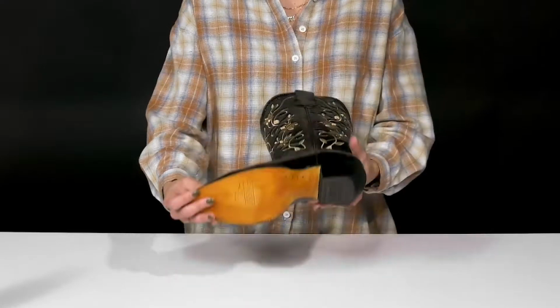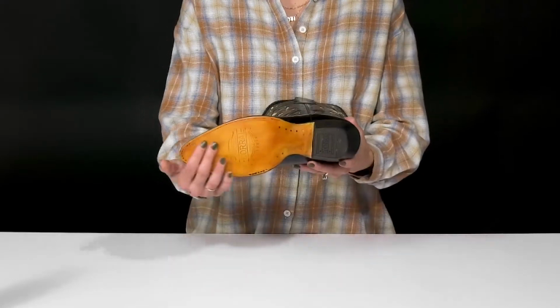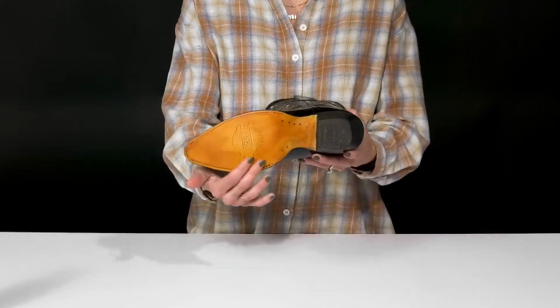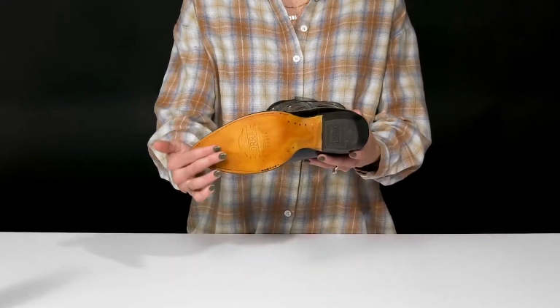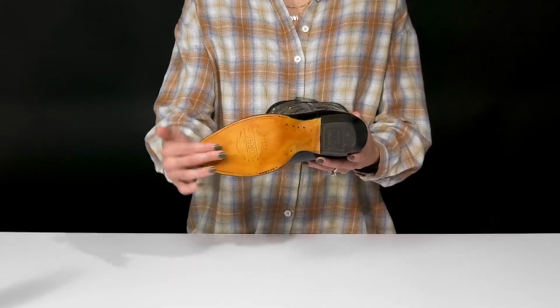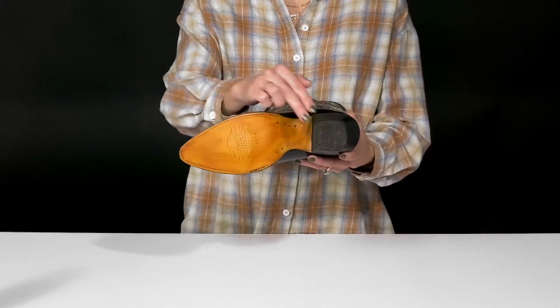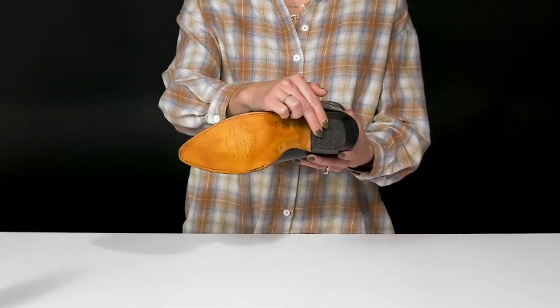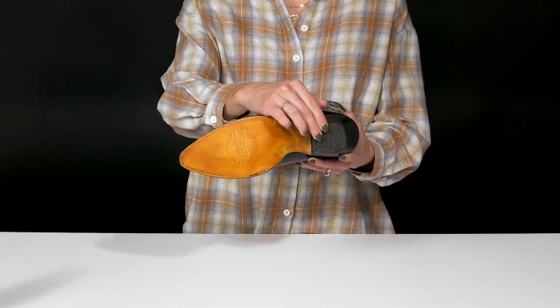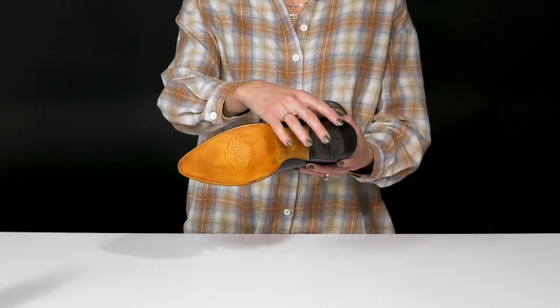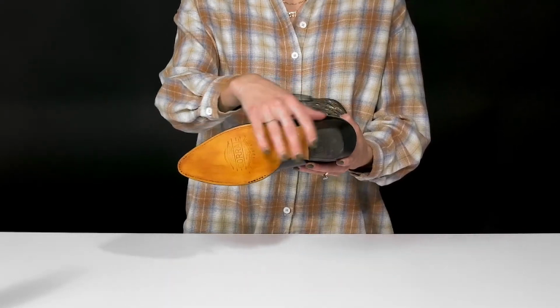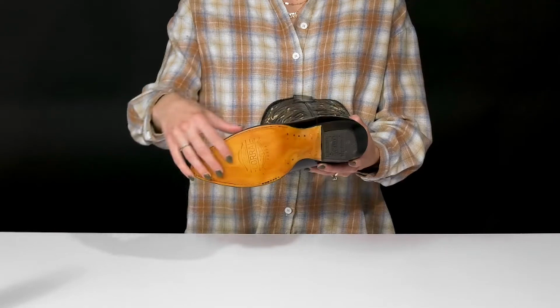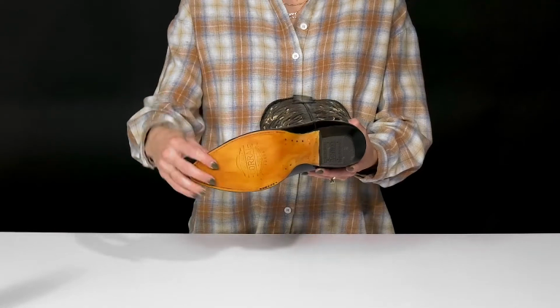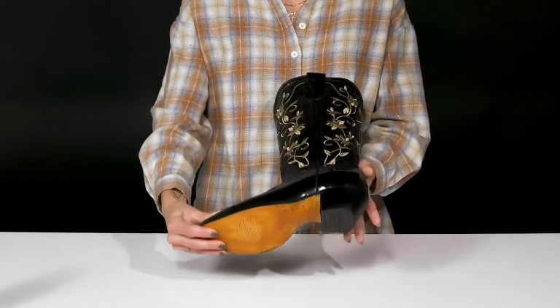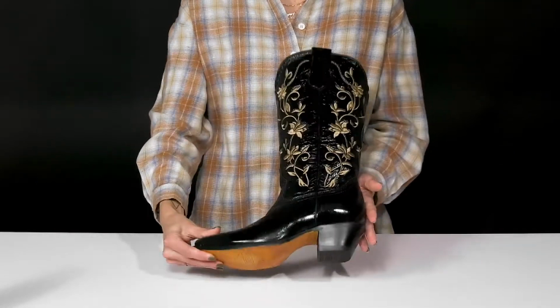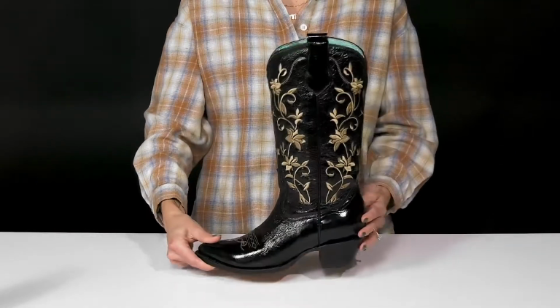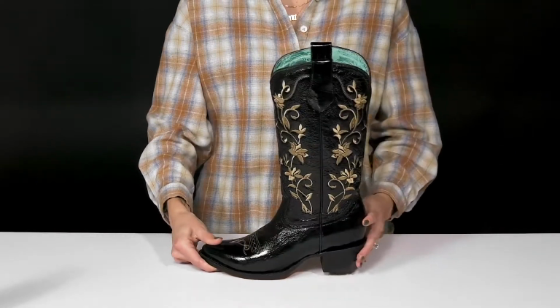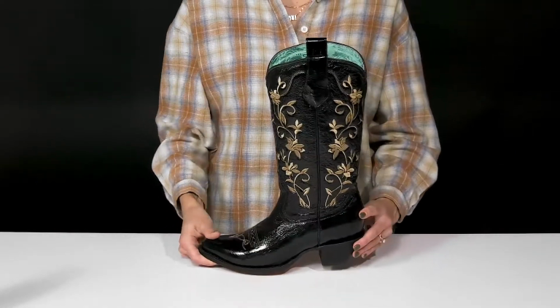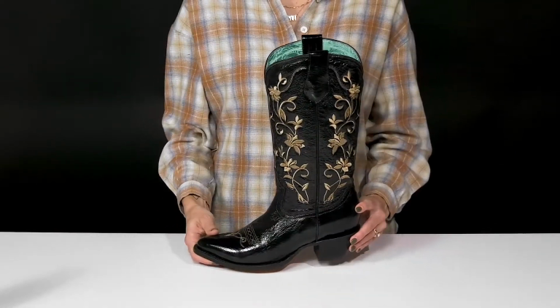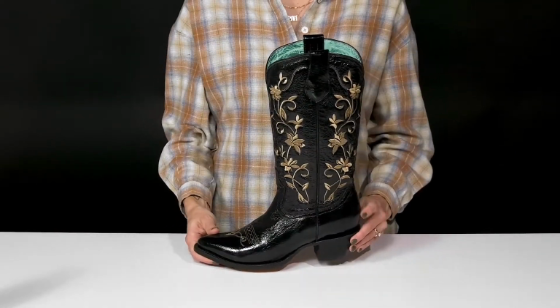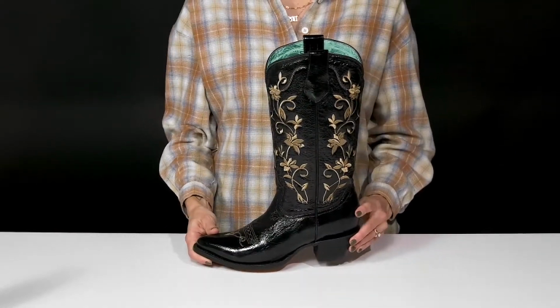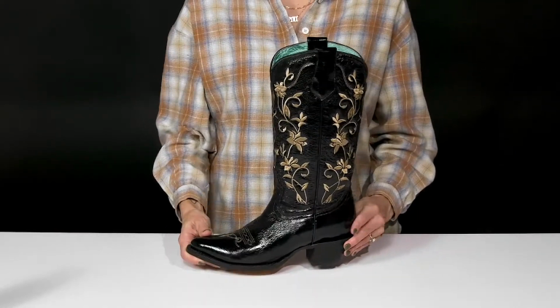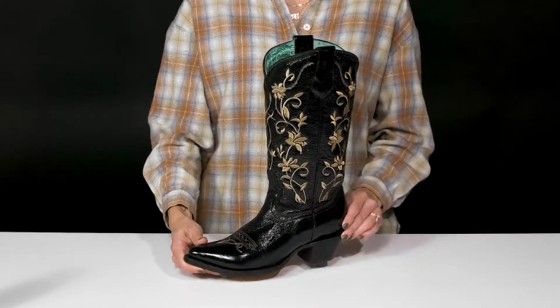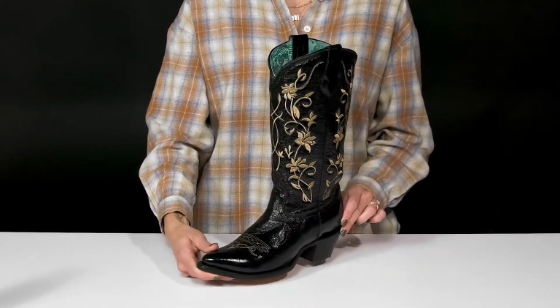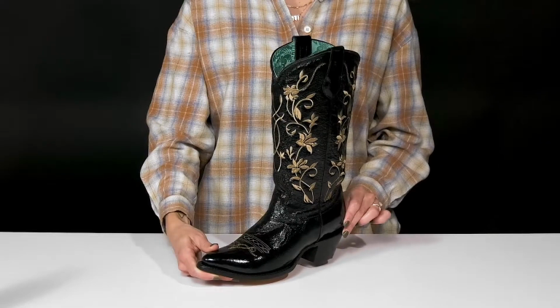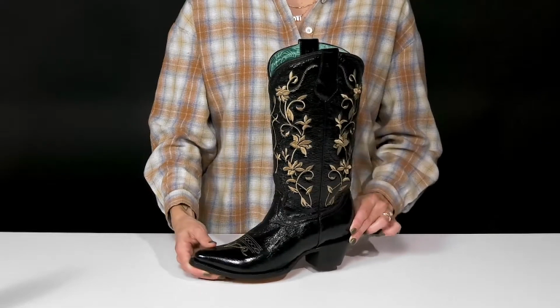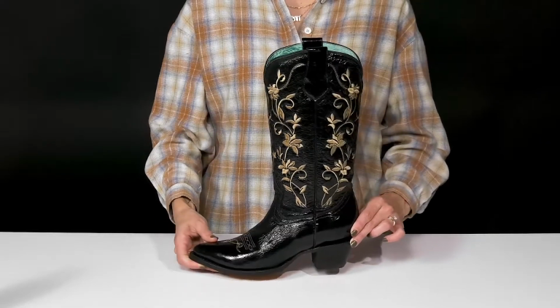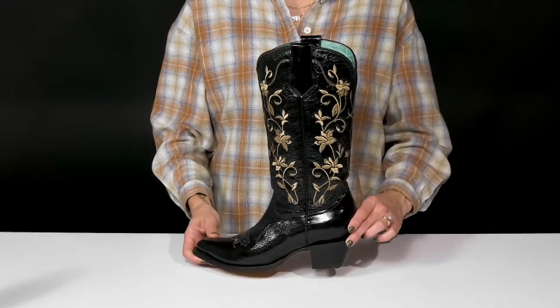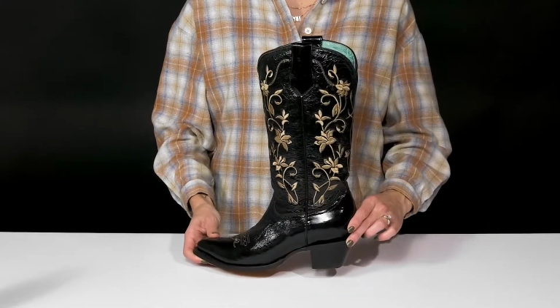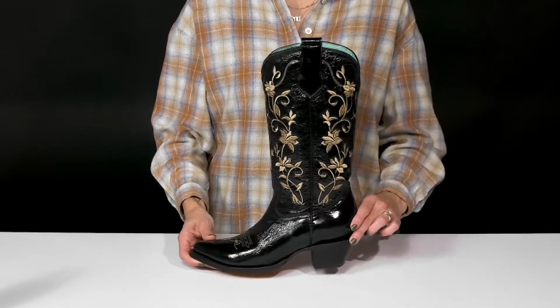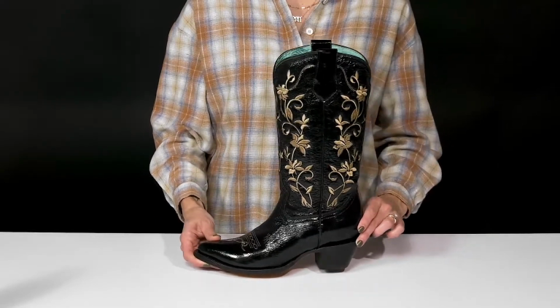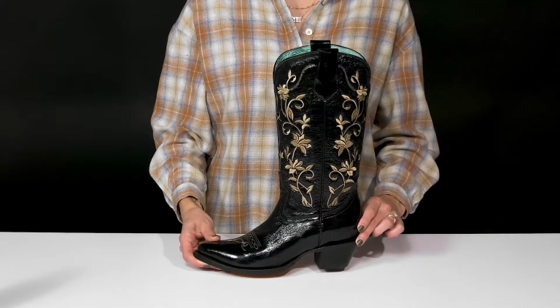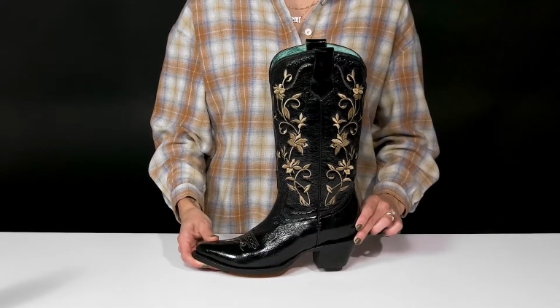They sit on top of a leather and rubber outsole that's going to create traction and give you a very durable and stable feel. I think these are perfect to go out in for a date night.